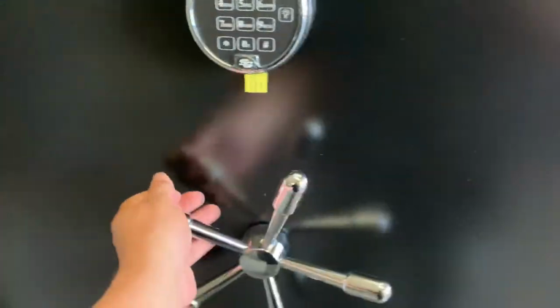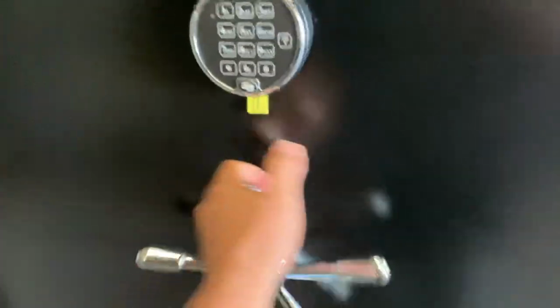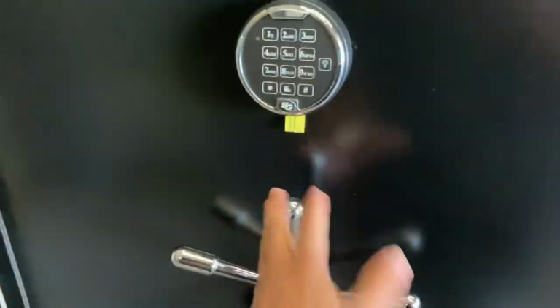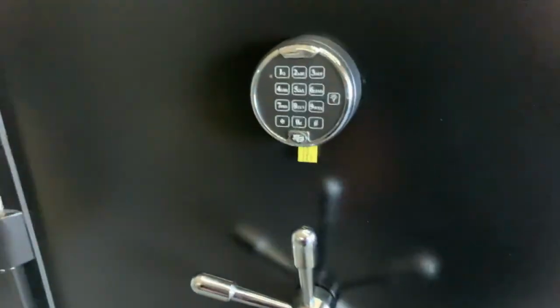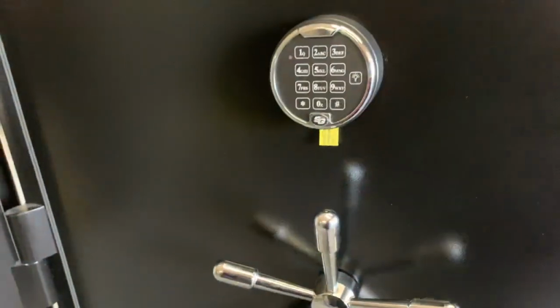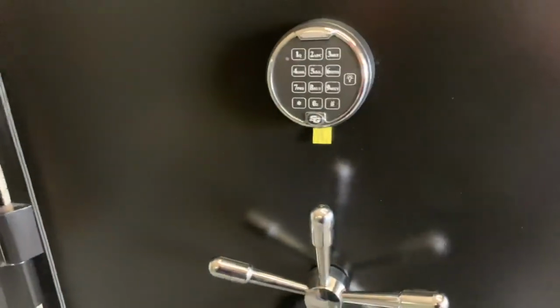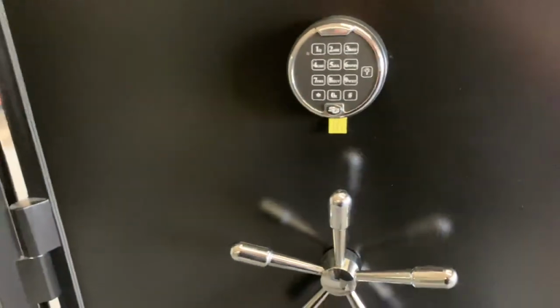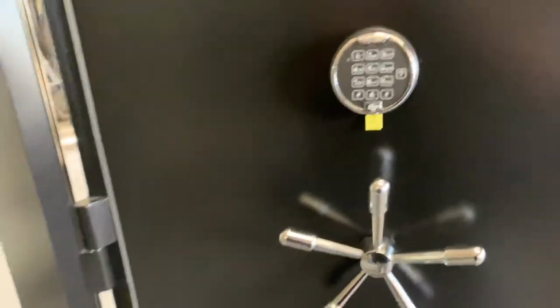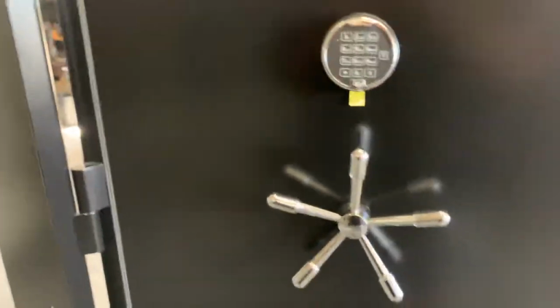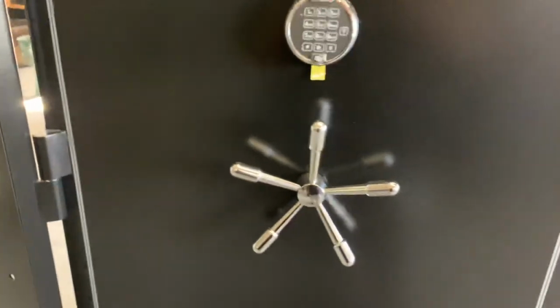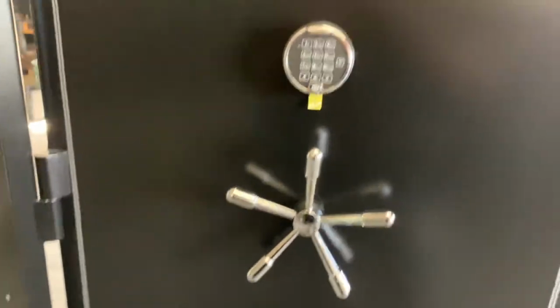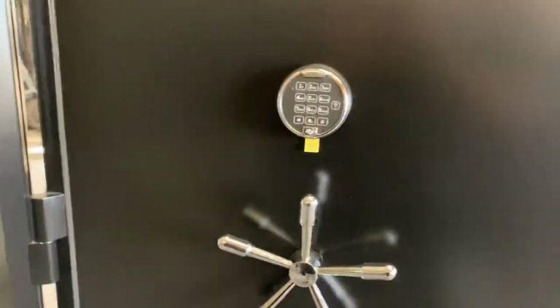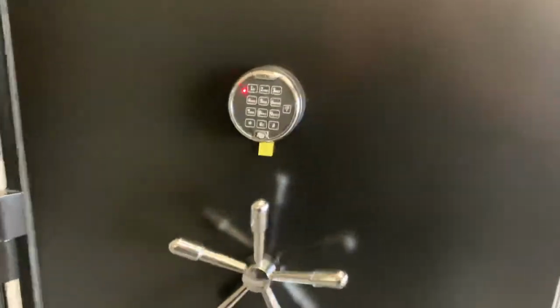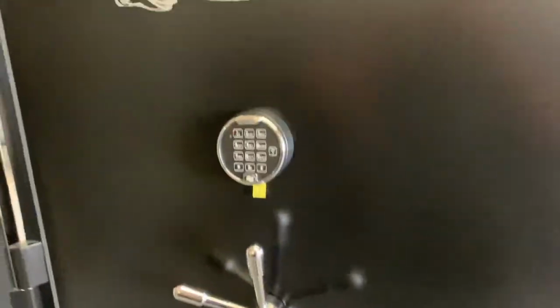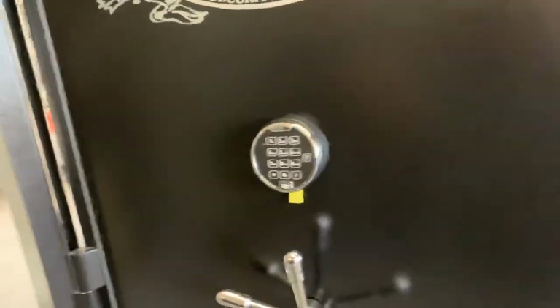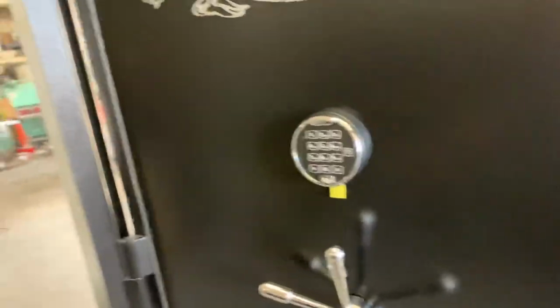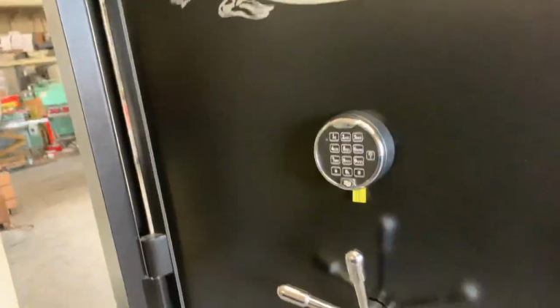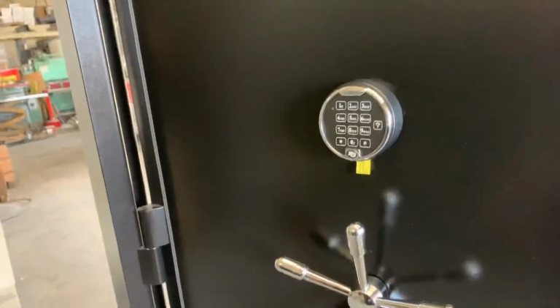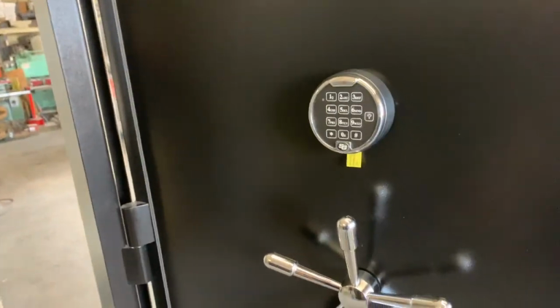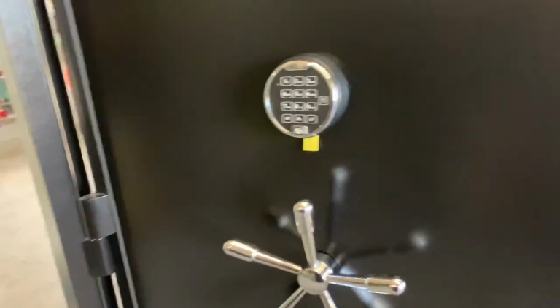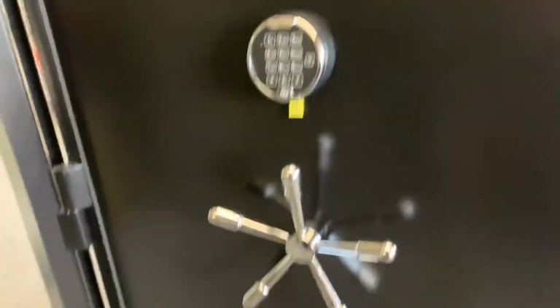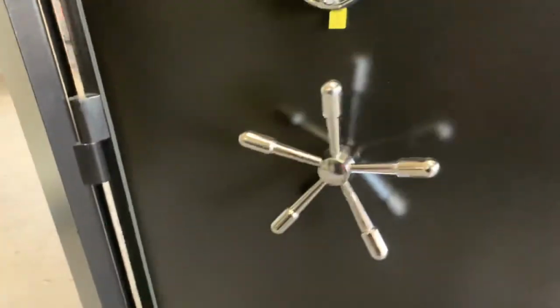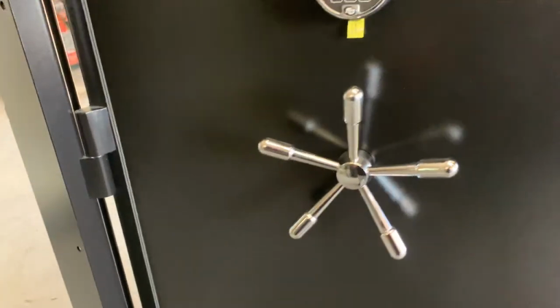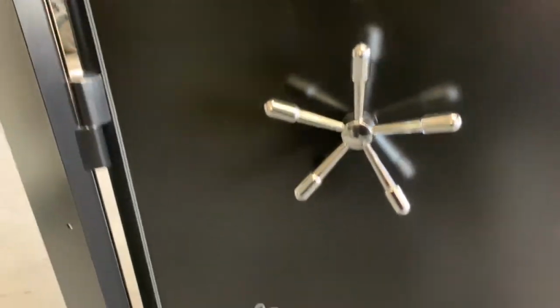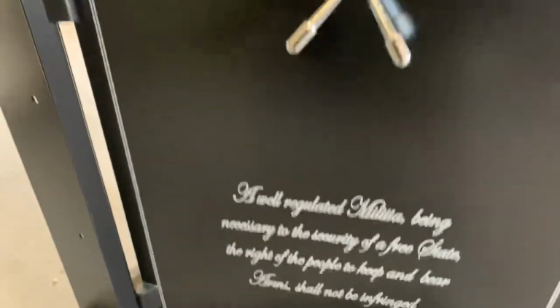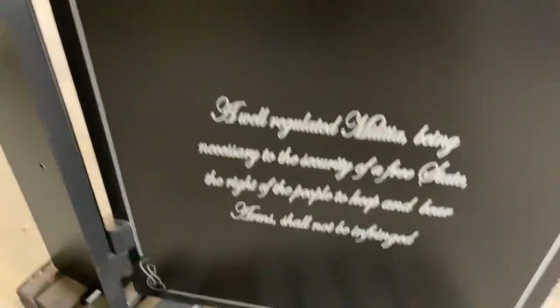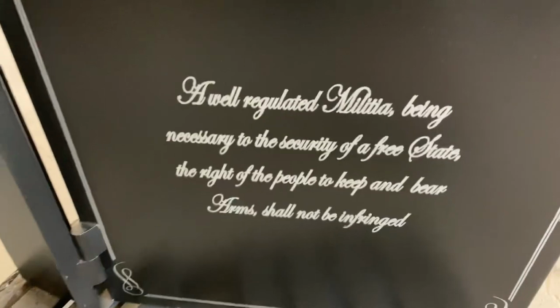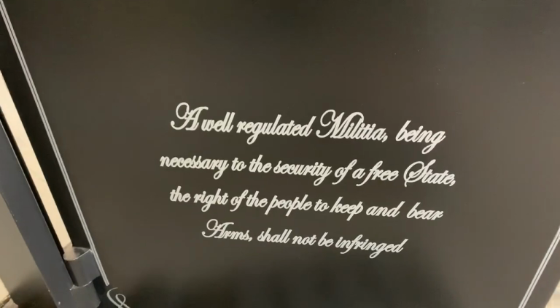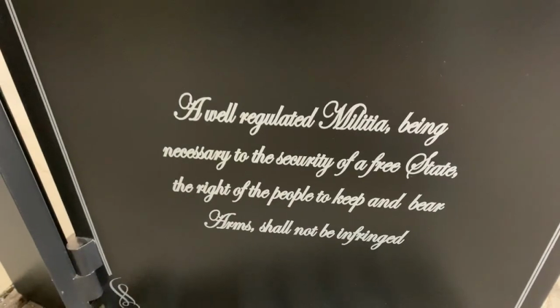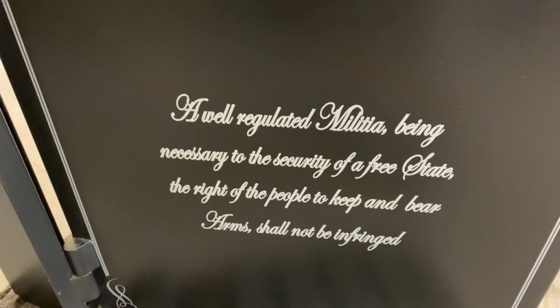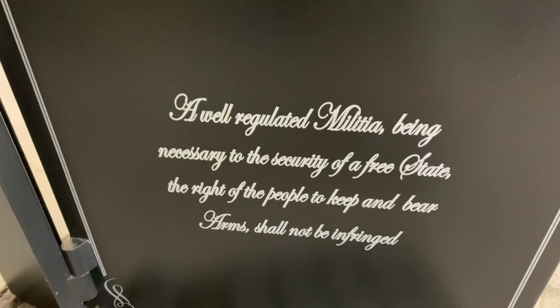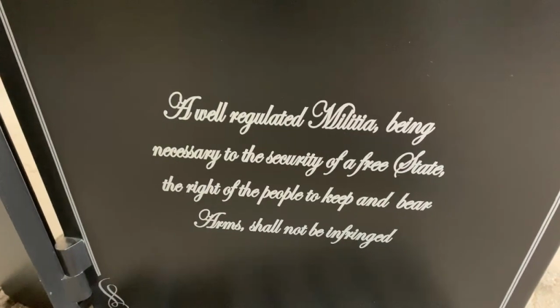It takes about four to five seconds to open it. It does have a Touchstone logo at the bottom.